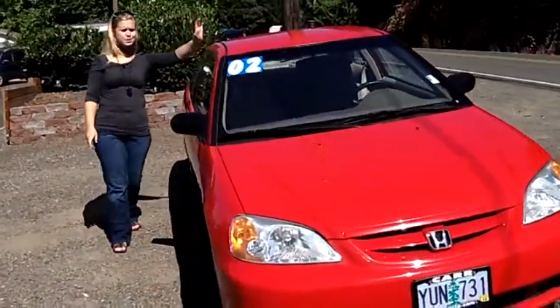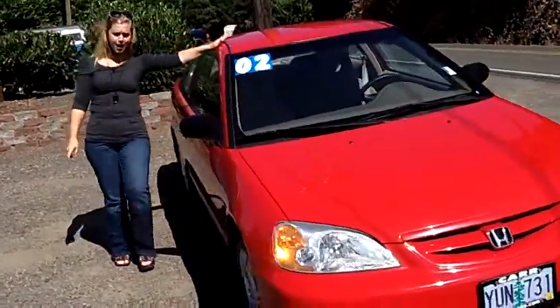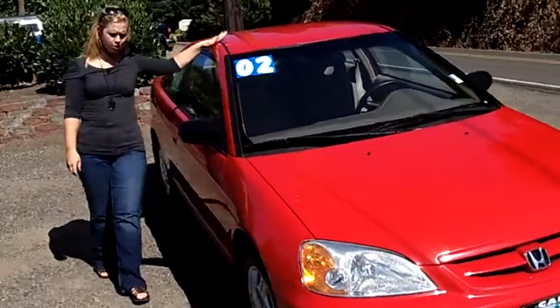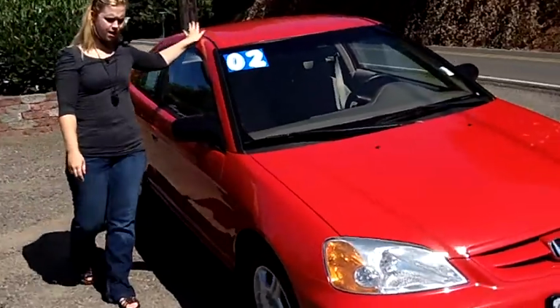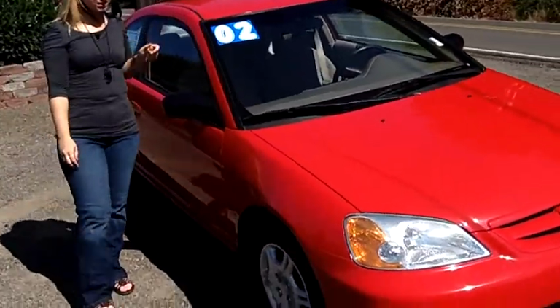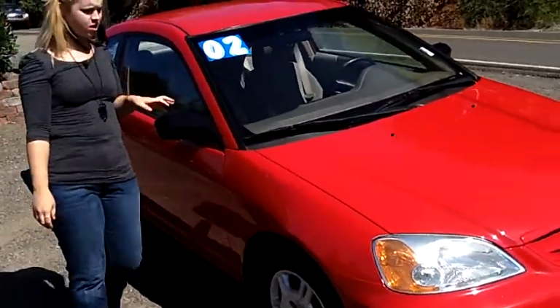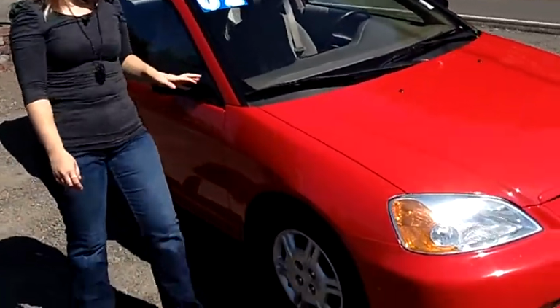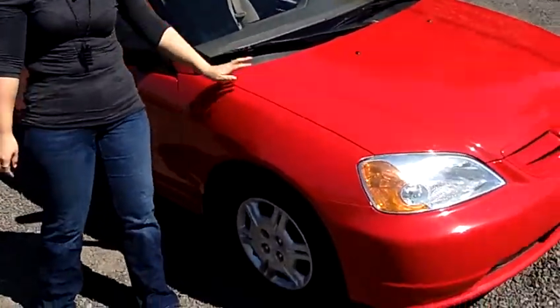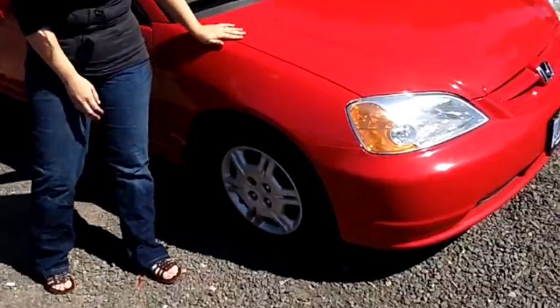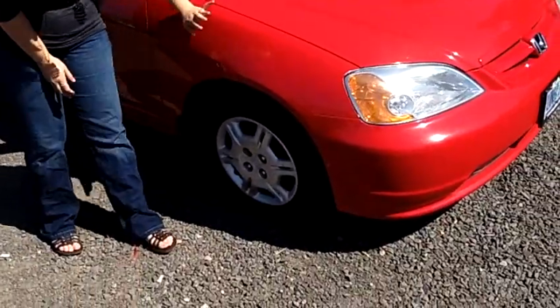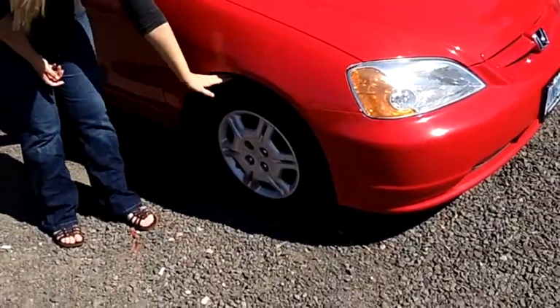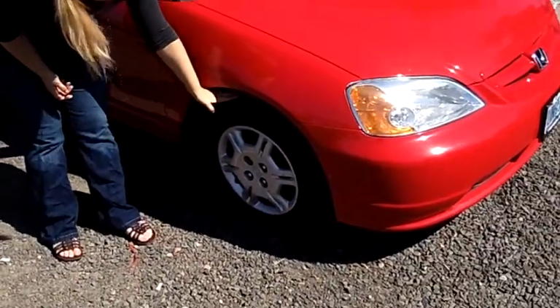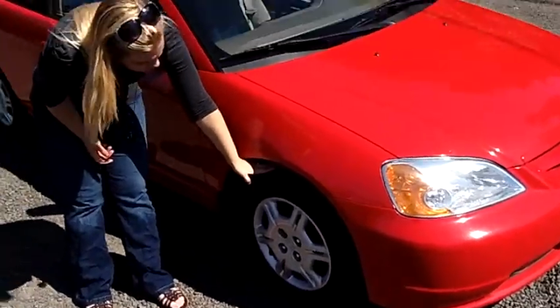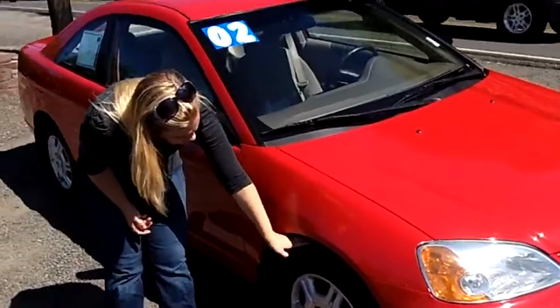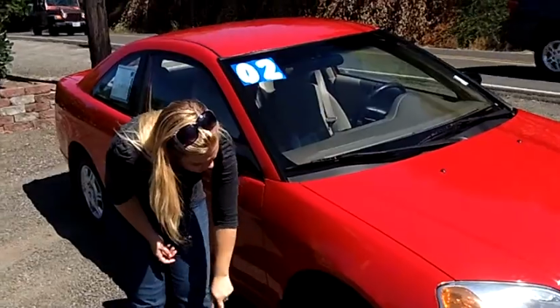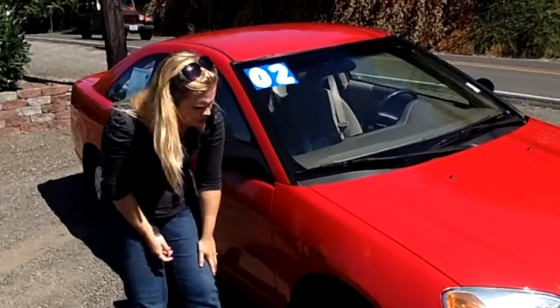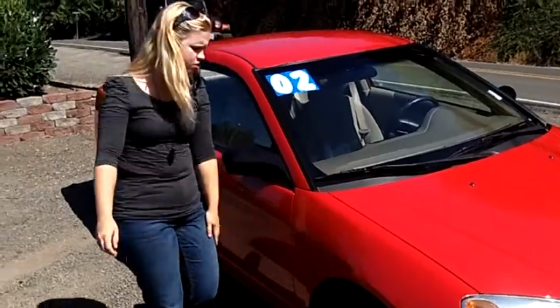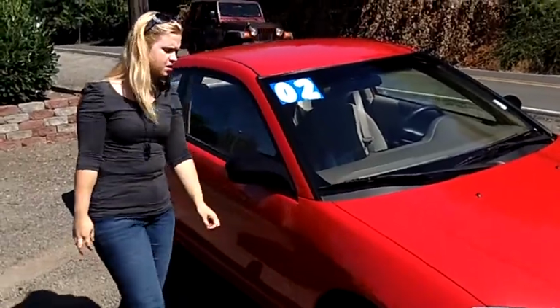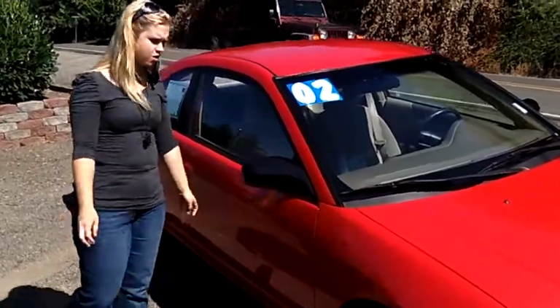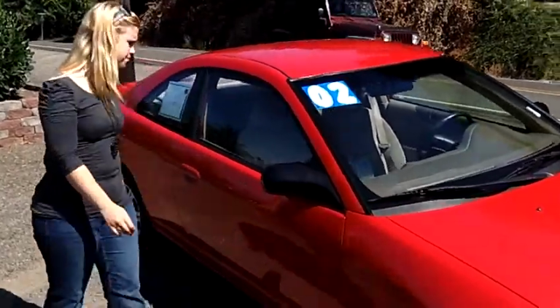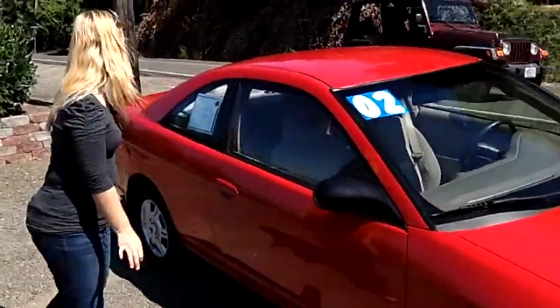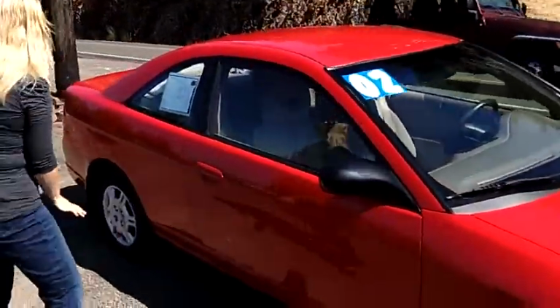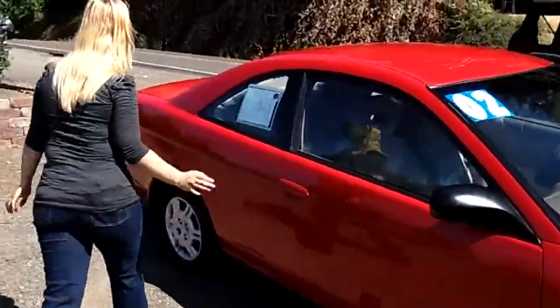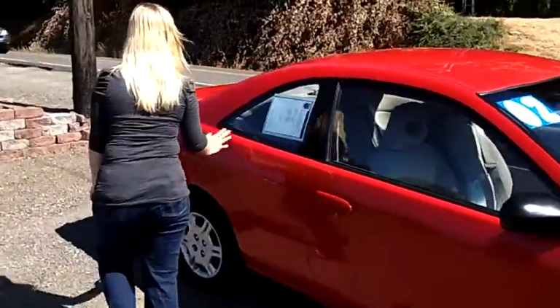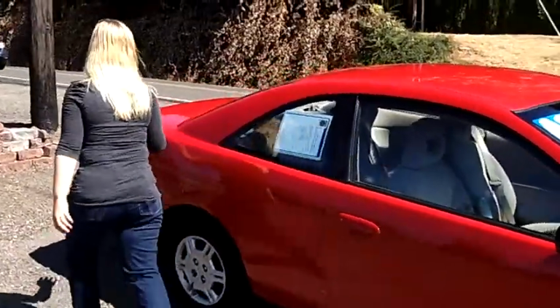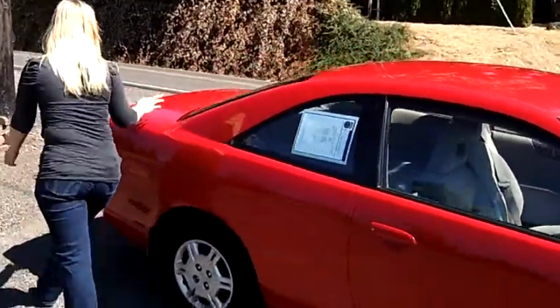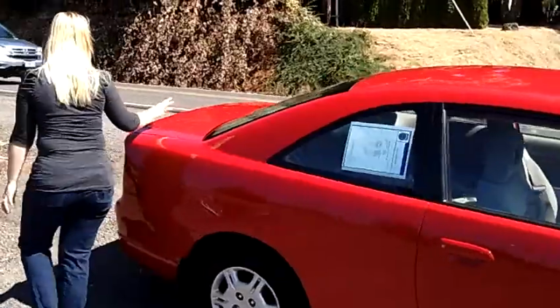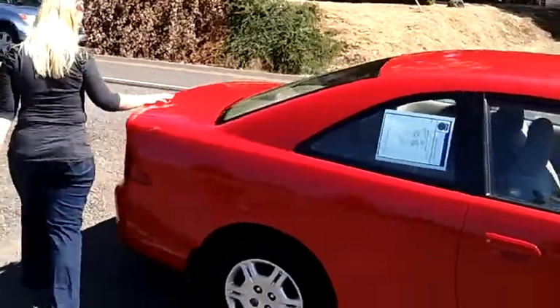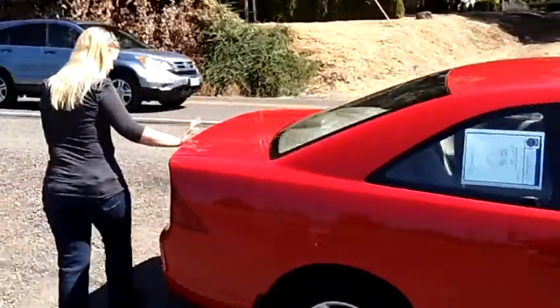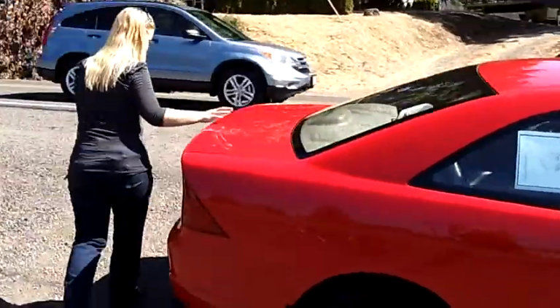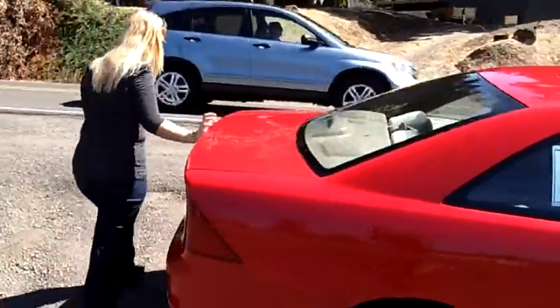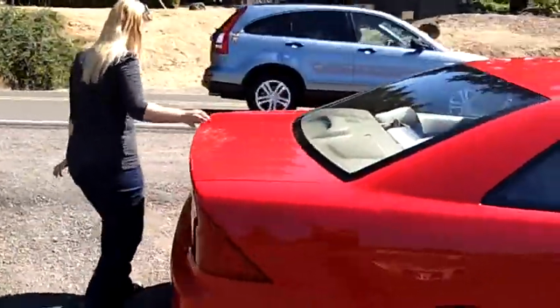This is a bright cherry red in exterior color. Great look. Wheels here are great with the treading and the Honda rims. It's a two-door. Coming around, it has great trunk space back here.